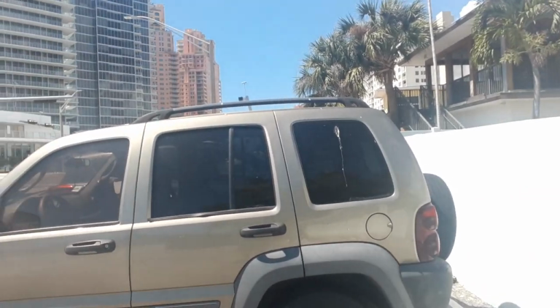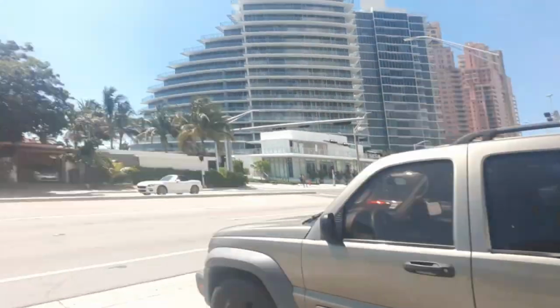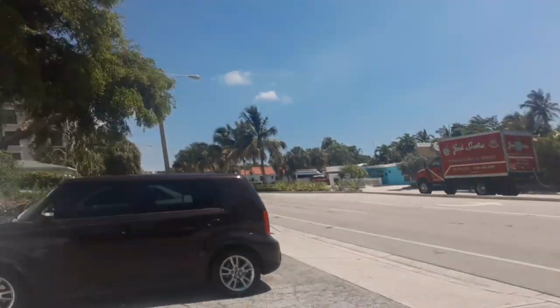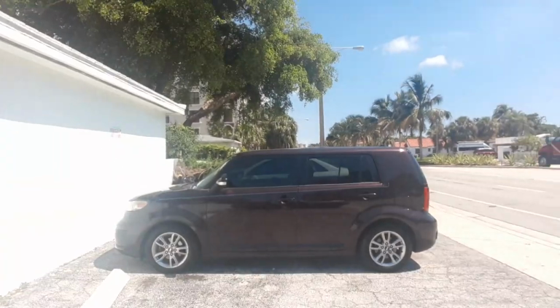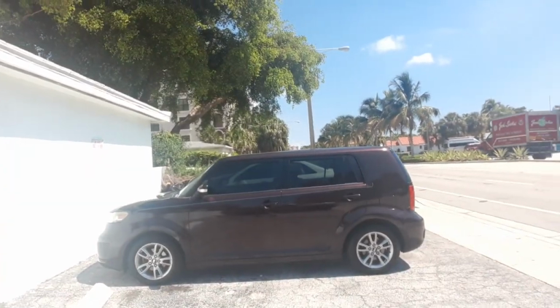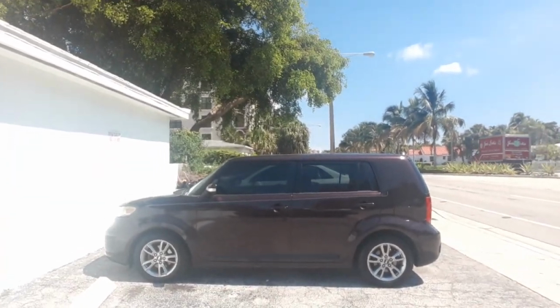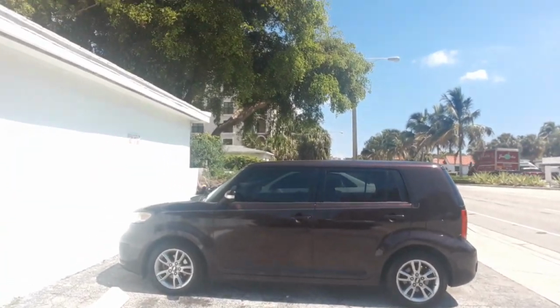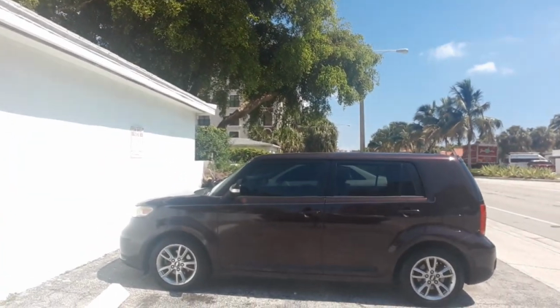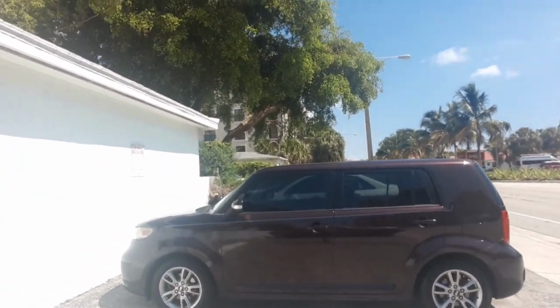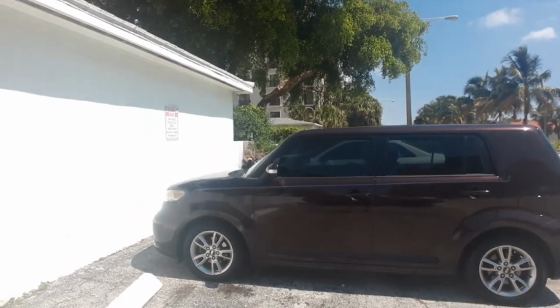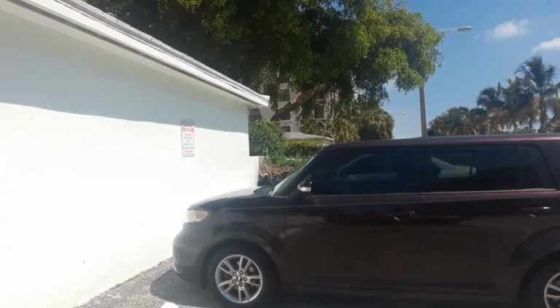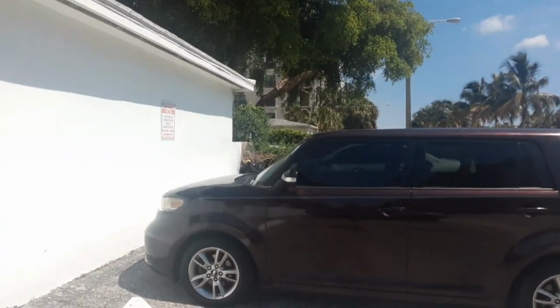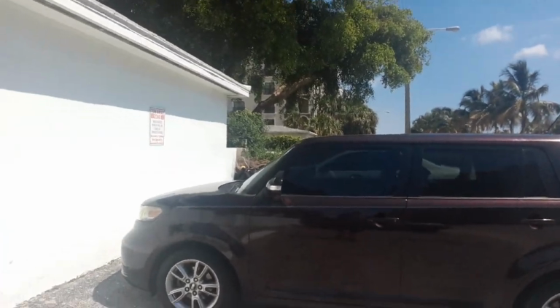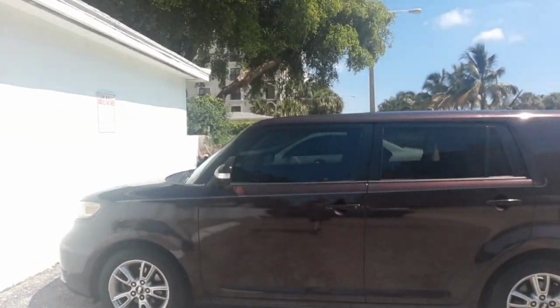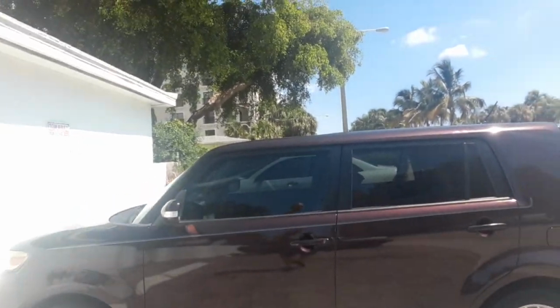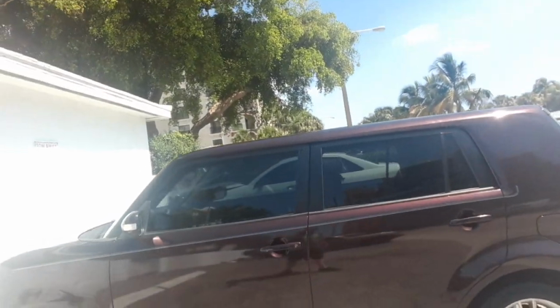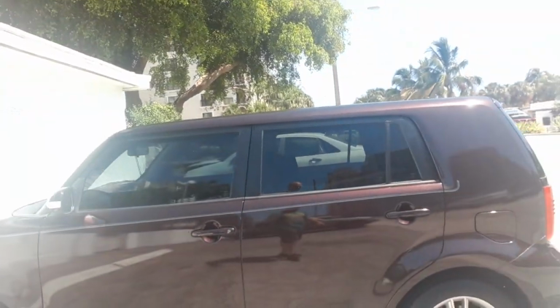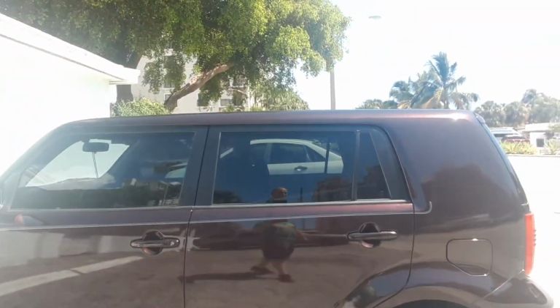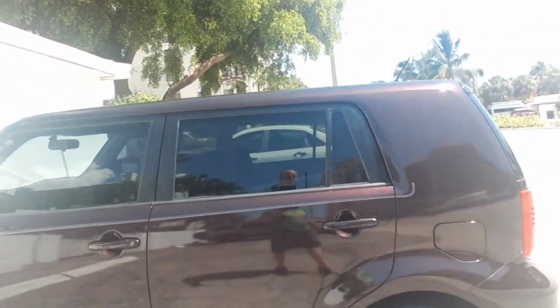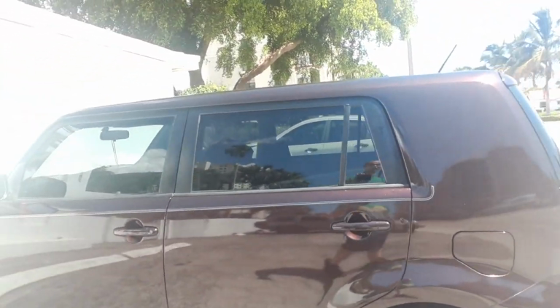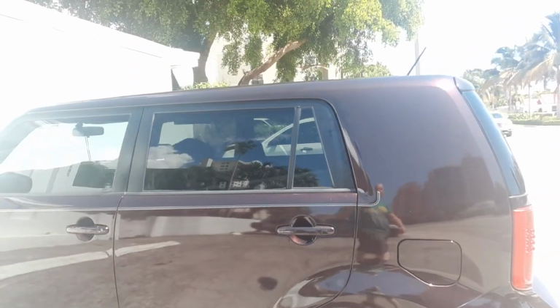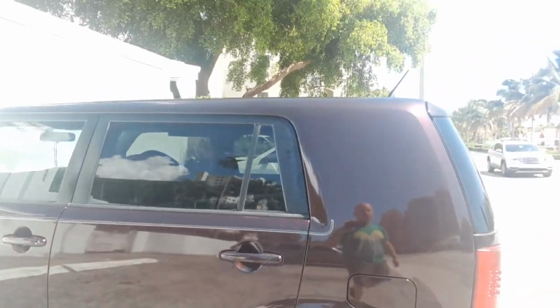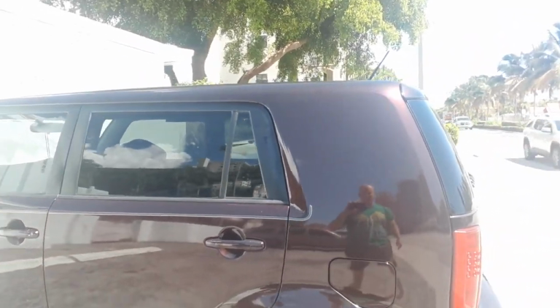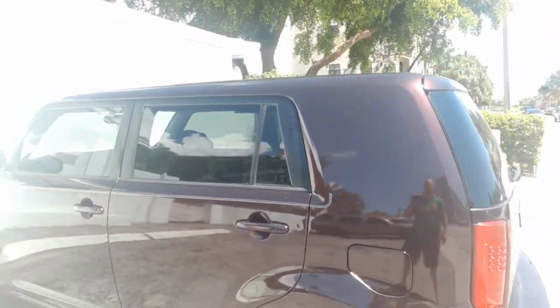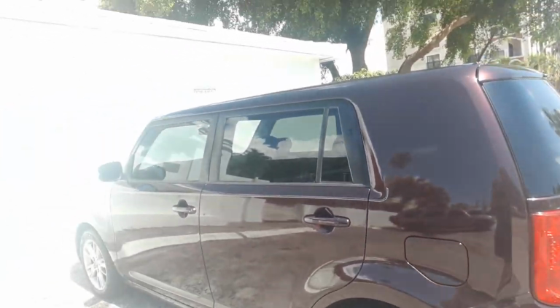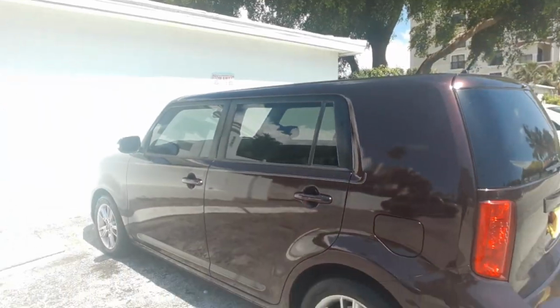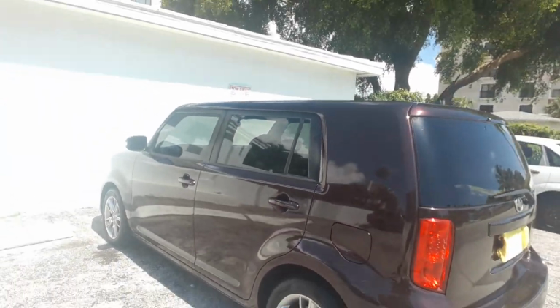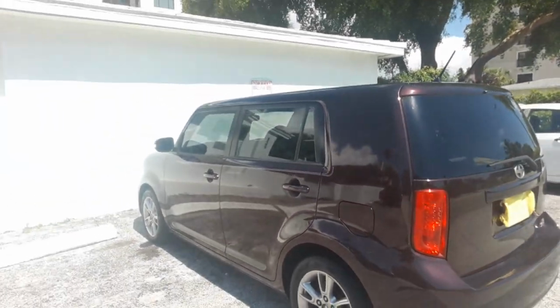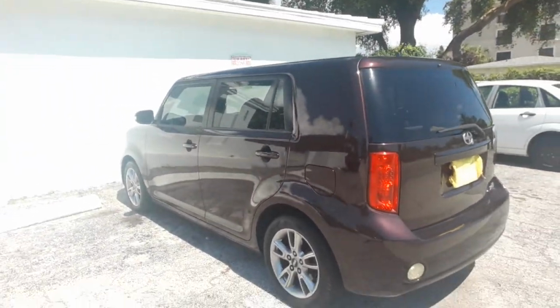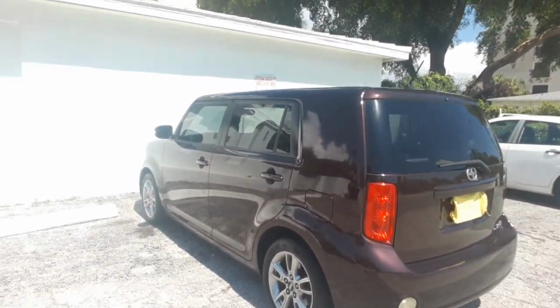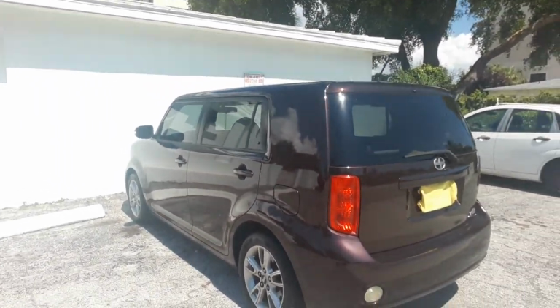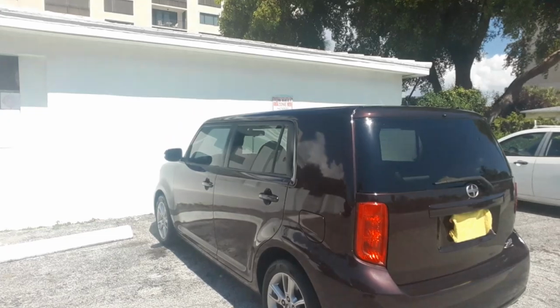Here it is — 2010 Scion XB. Guys, this vehicle is a dream and I love it. I just love working with this vehicle. This thing is just awesome.